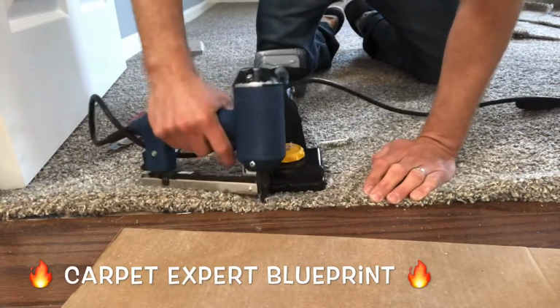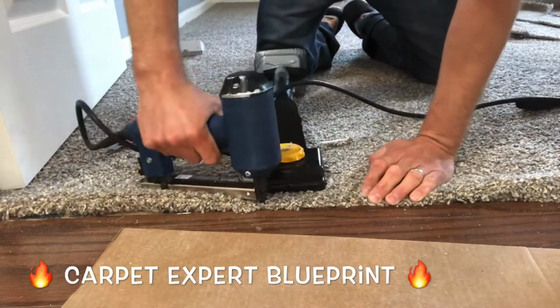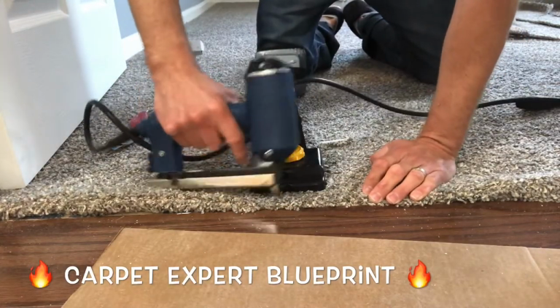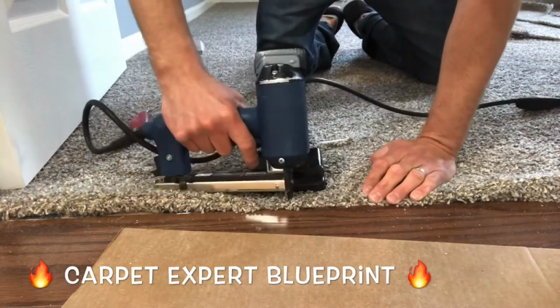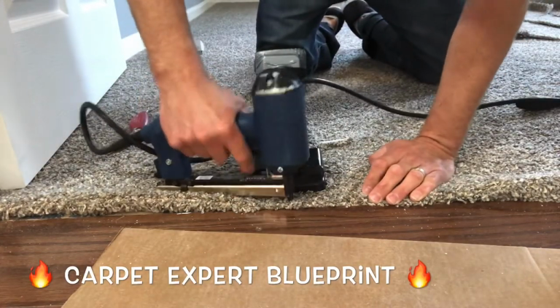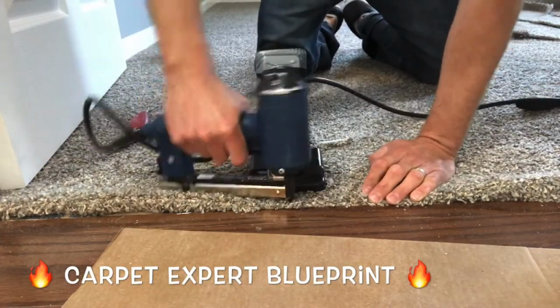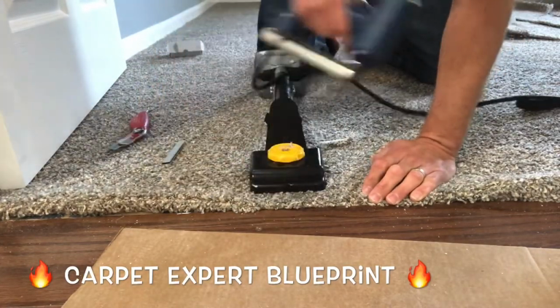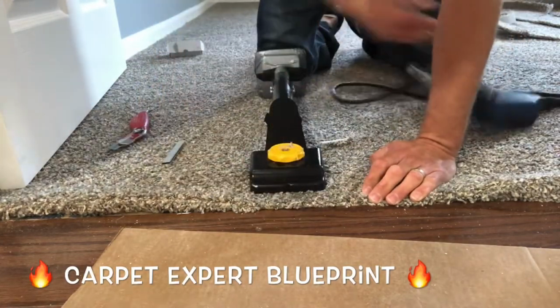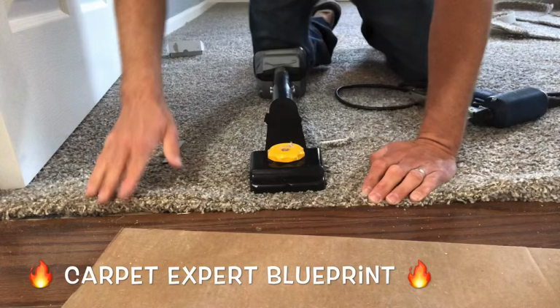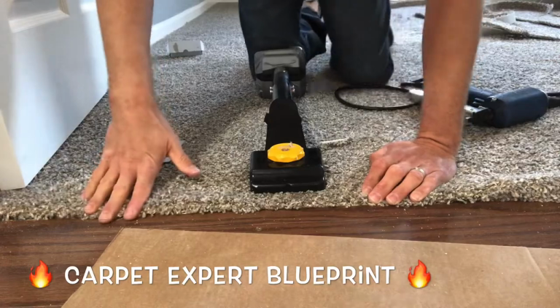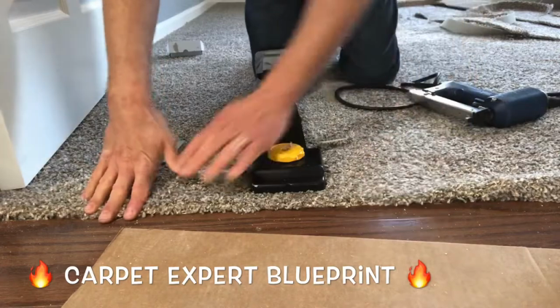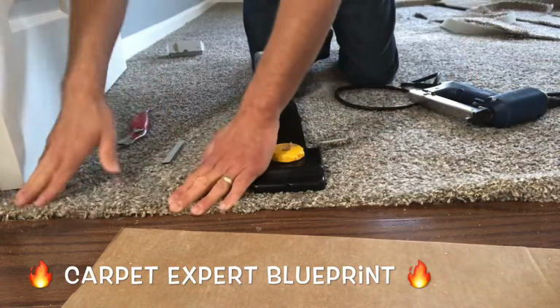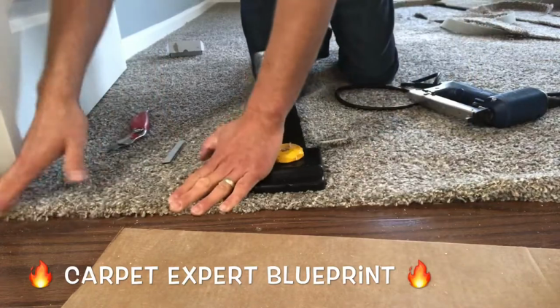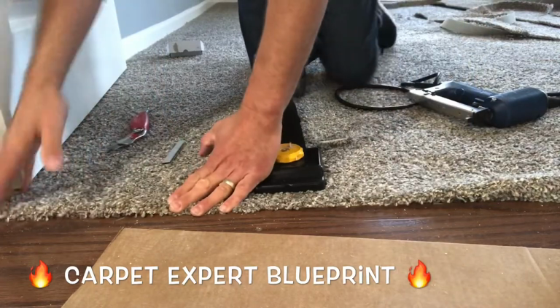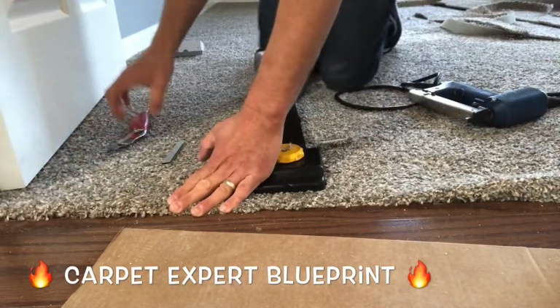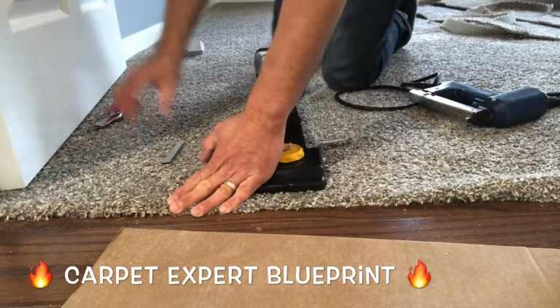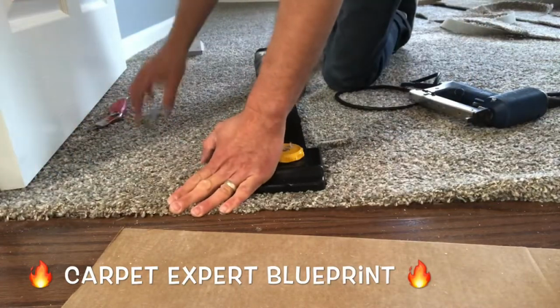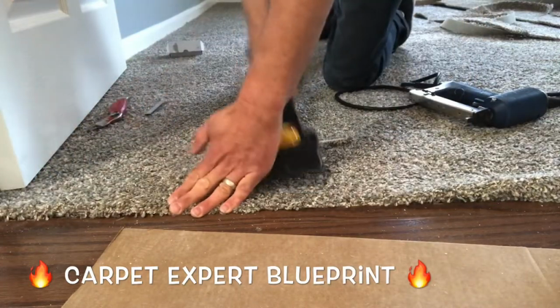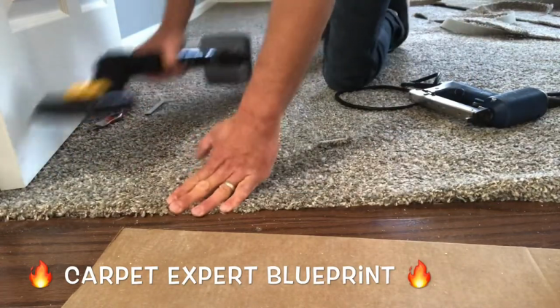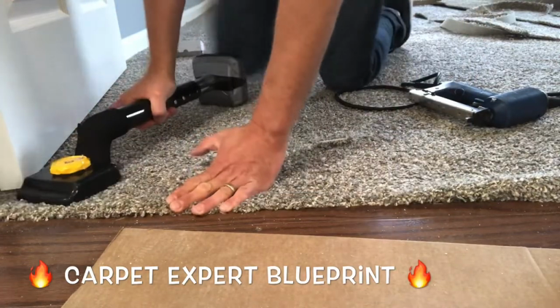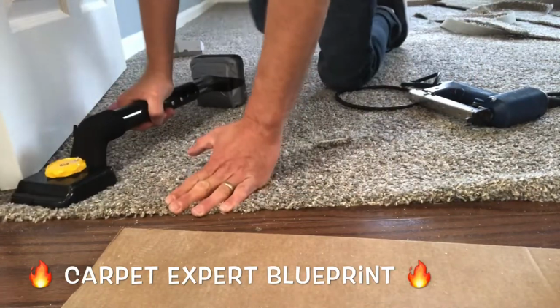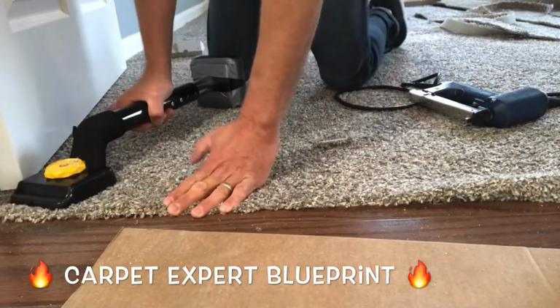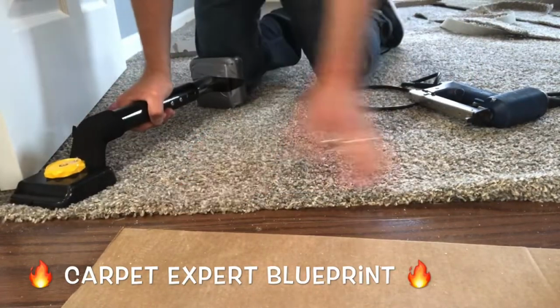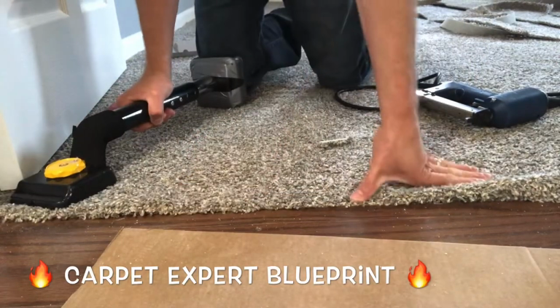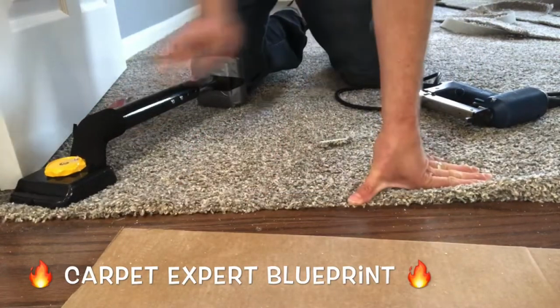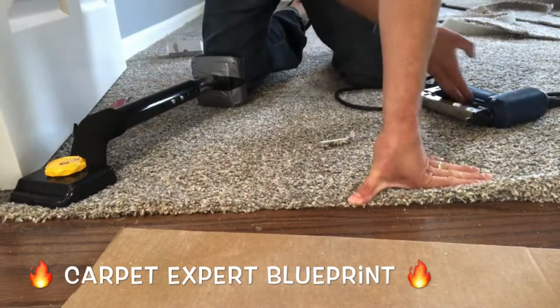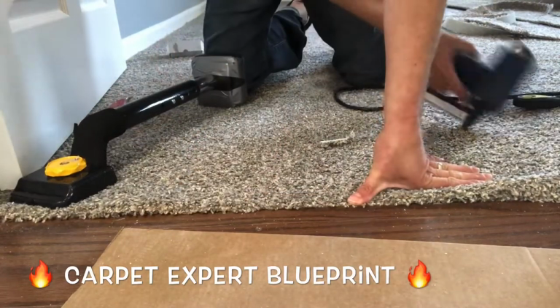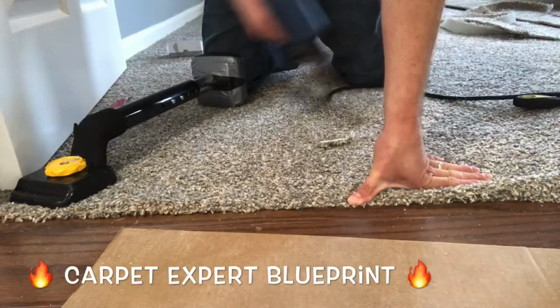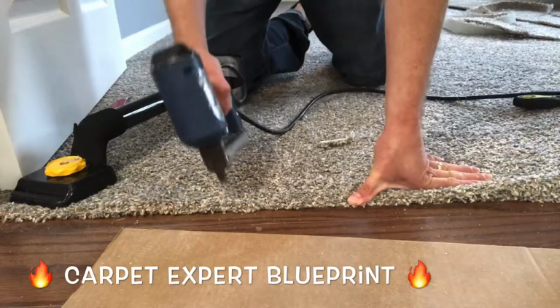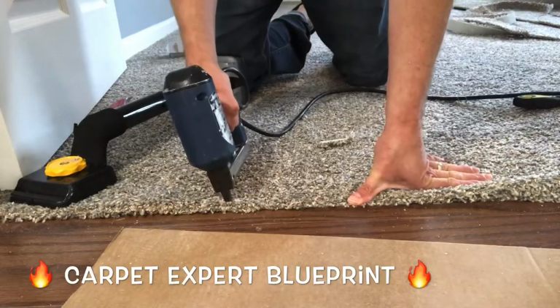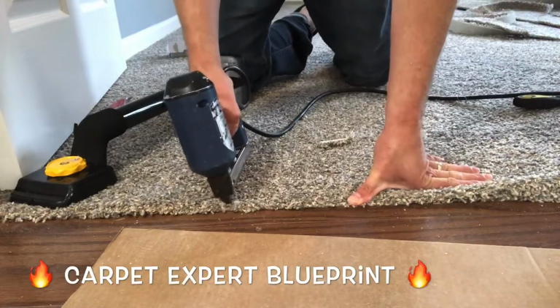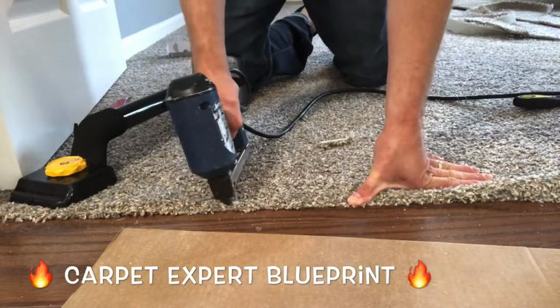Fire it into place, make sure everything's locked. You can go ahead and start in the middle and I'm going to fan off to the left next. Go ahead and shoot that down.